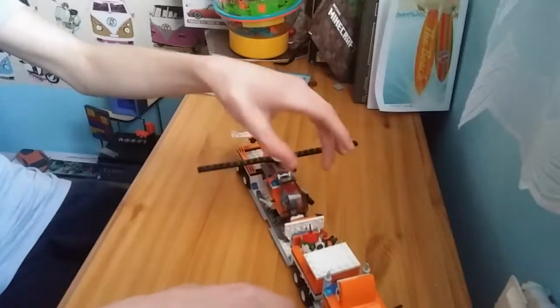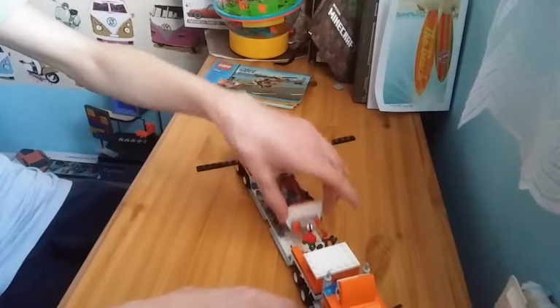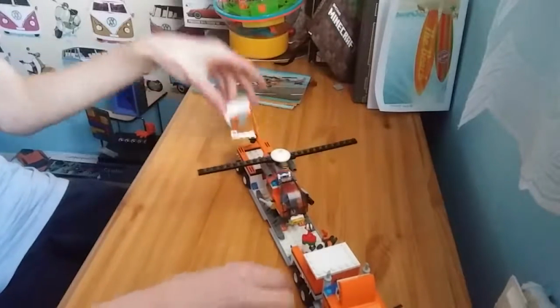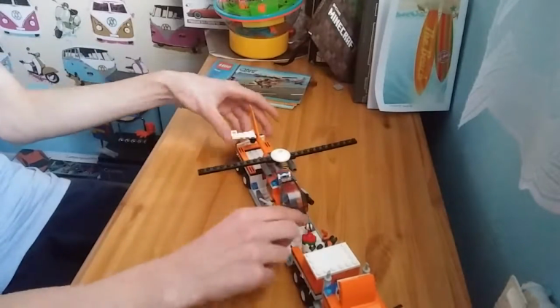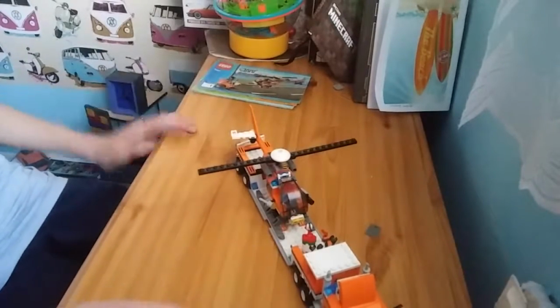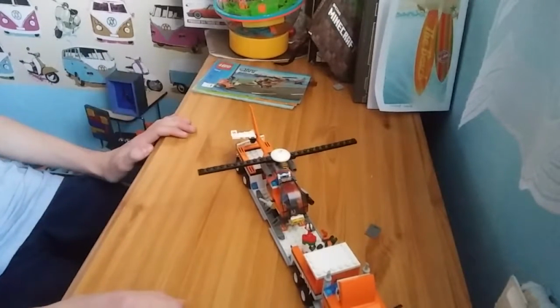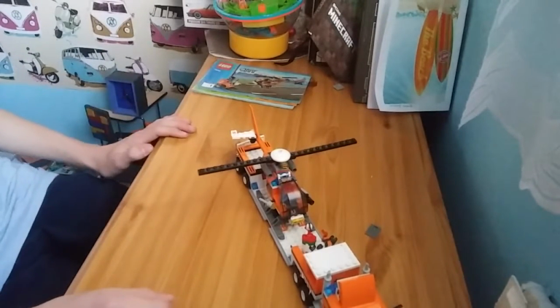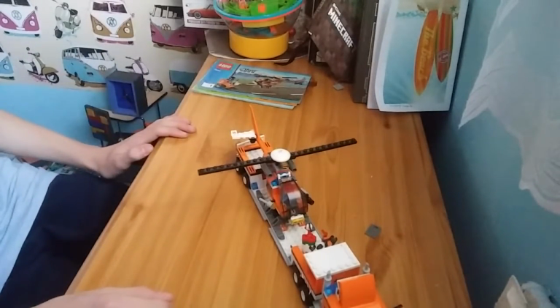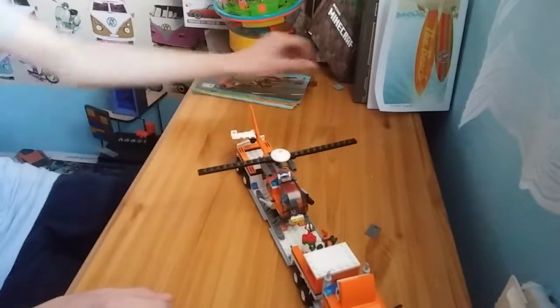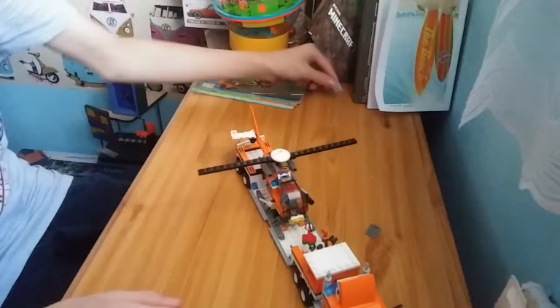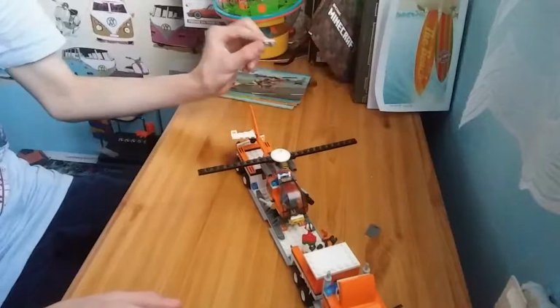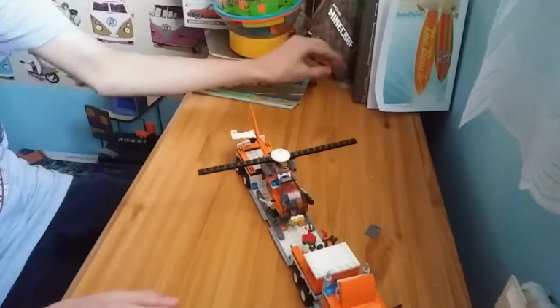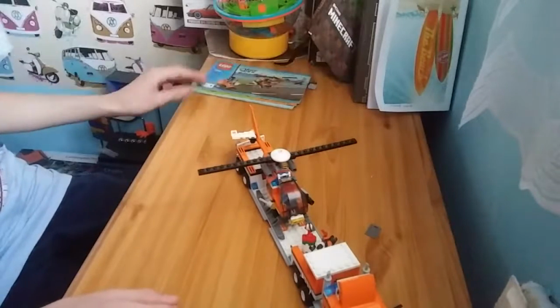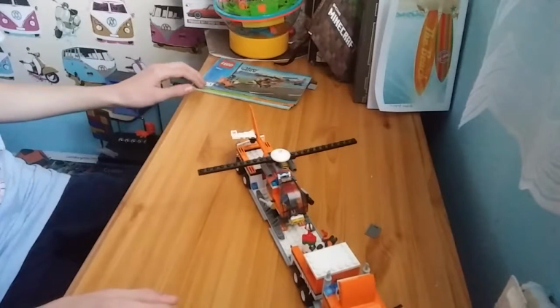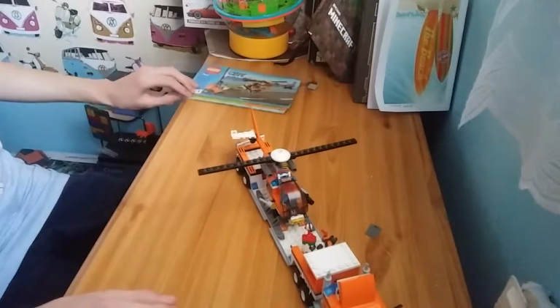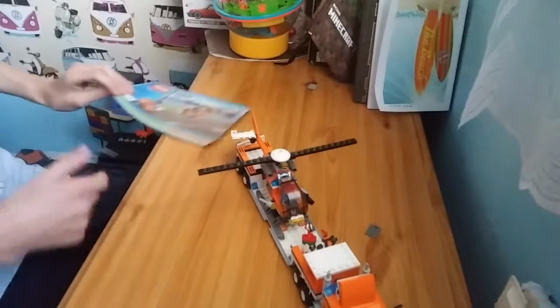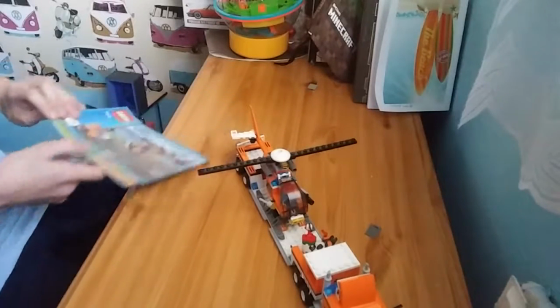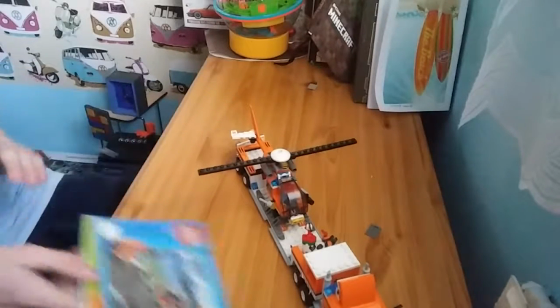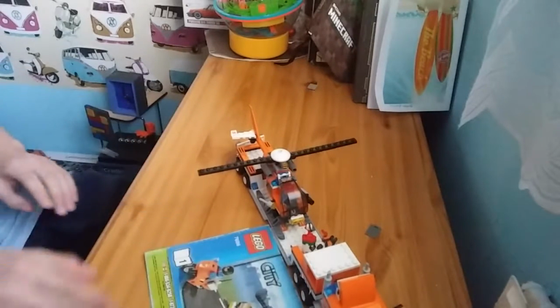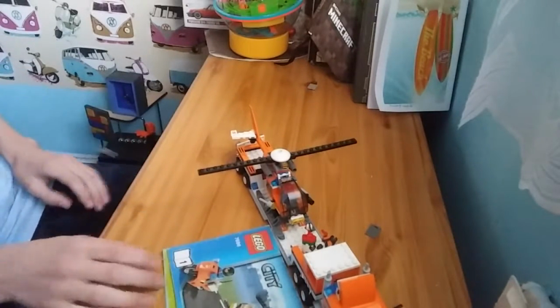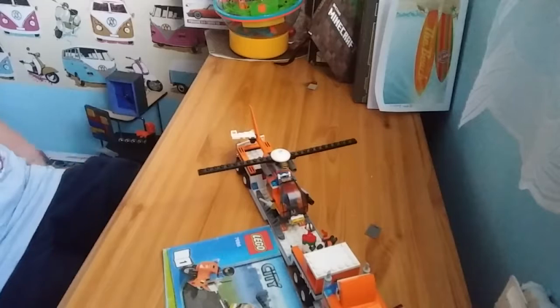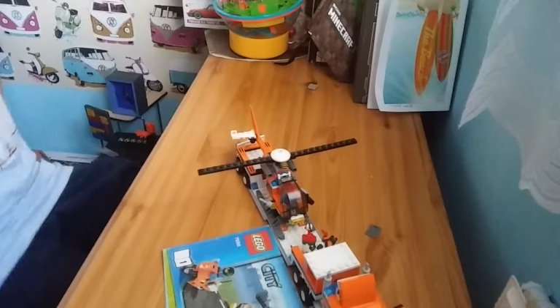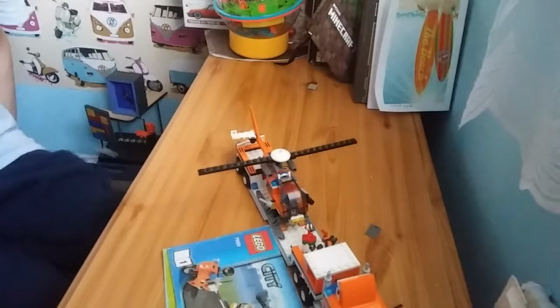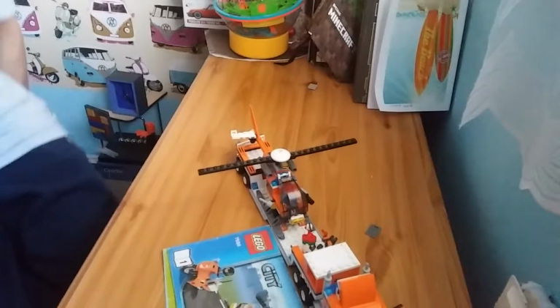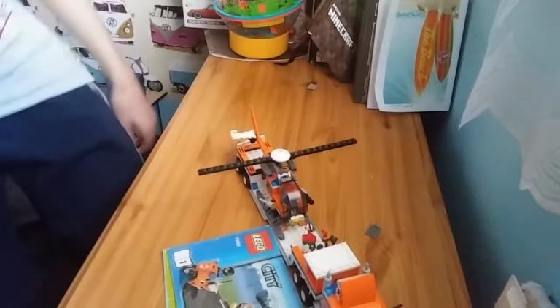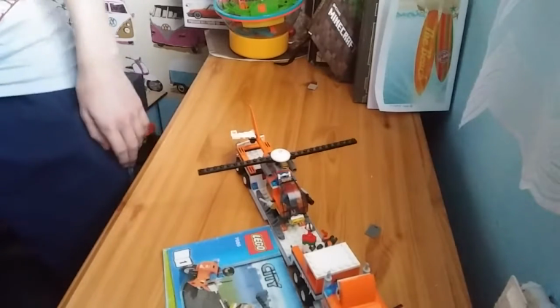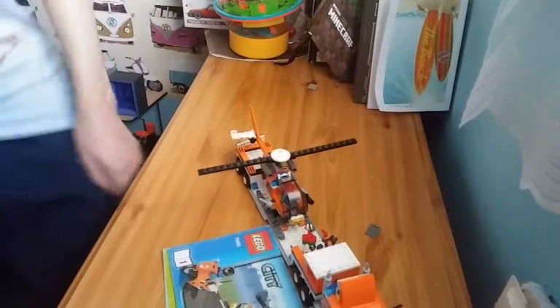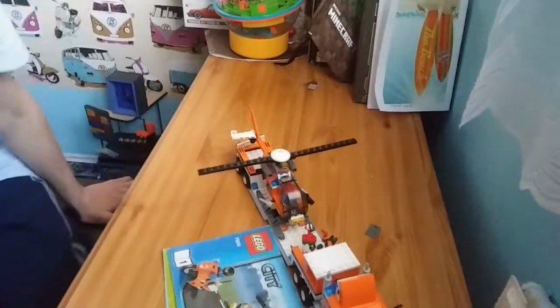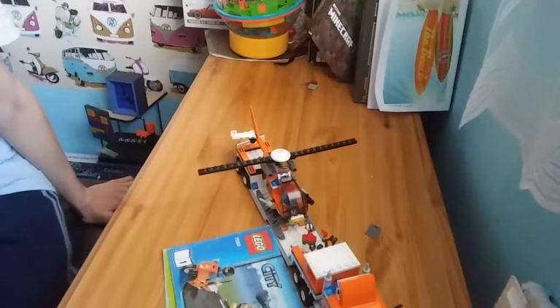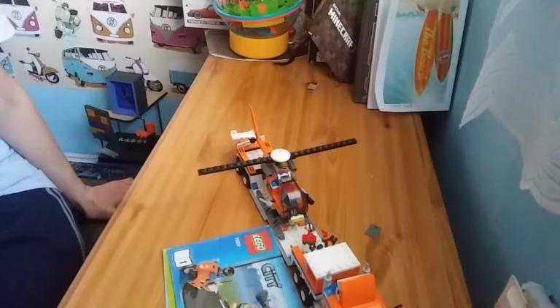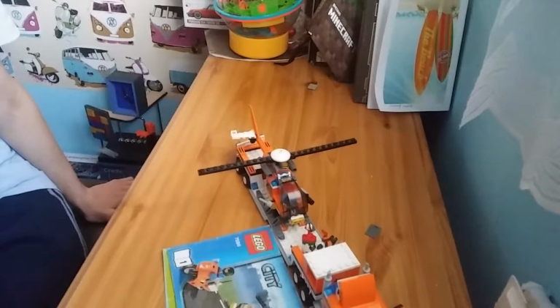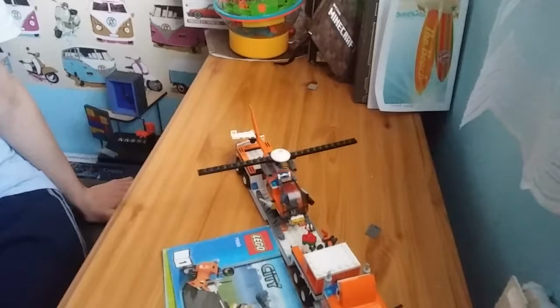And this goes on the back like that. That was always there. So yeah, LEGO City set 7686 — and that's all for this.